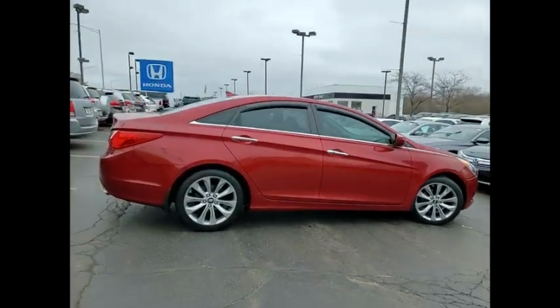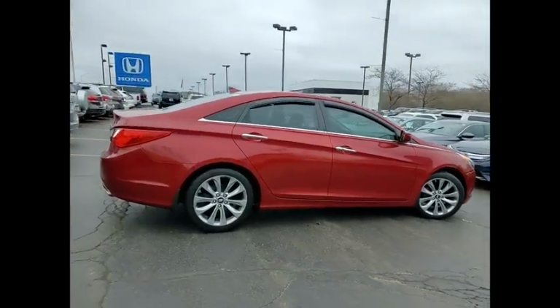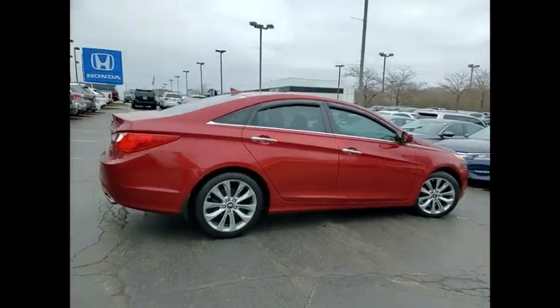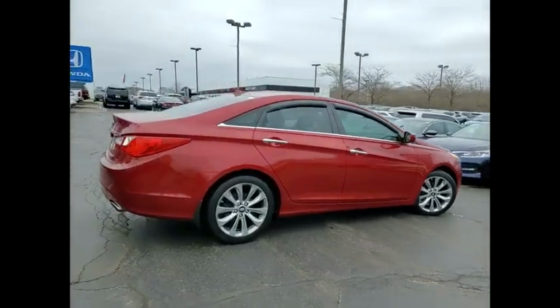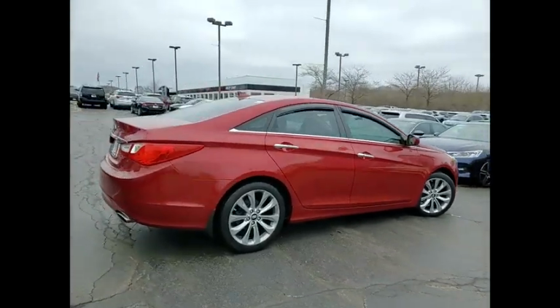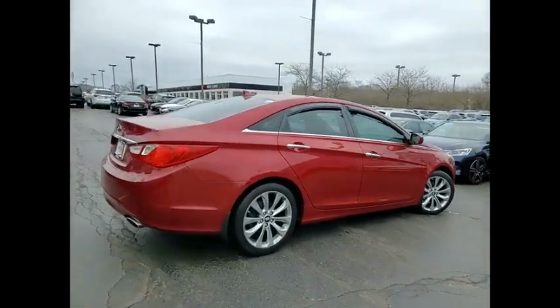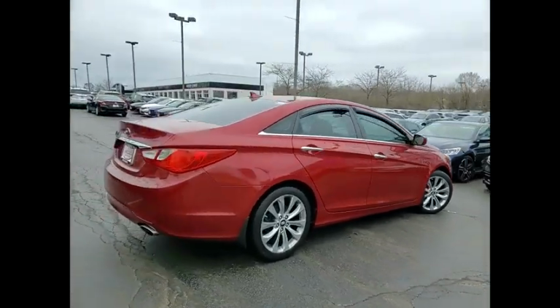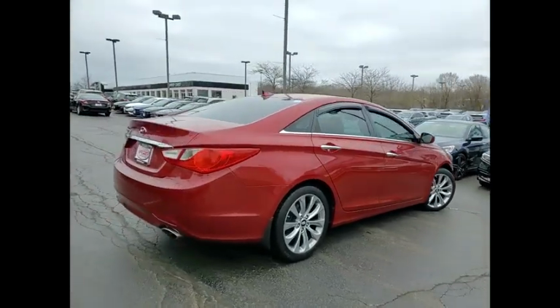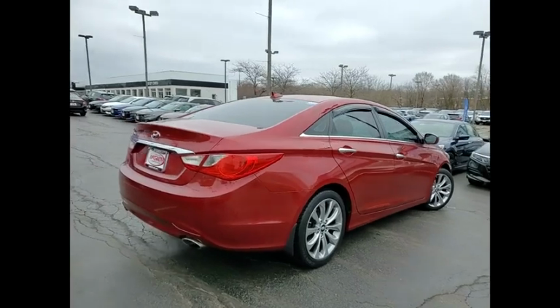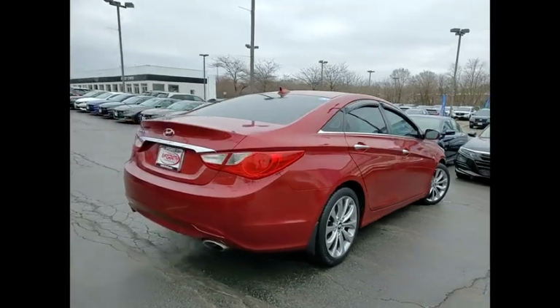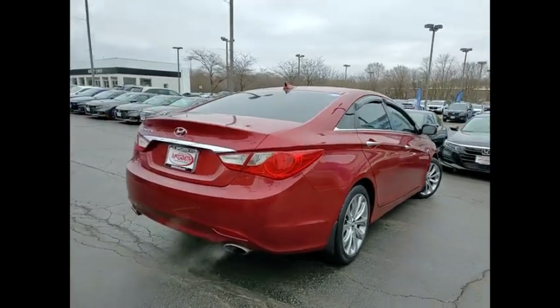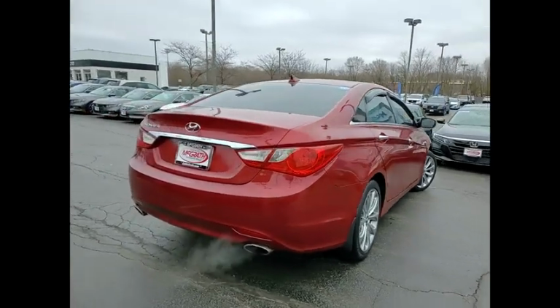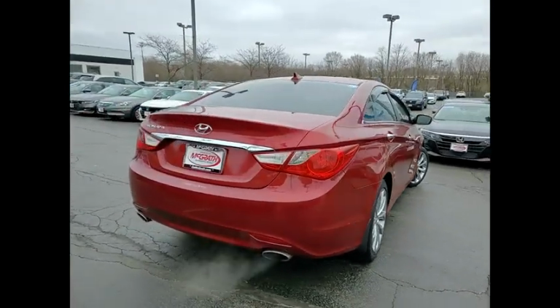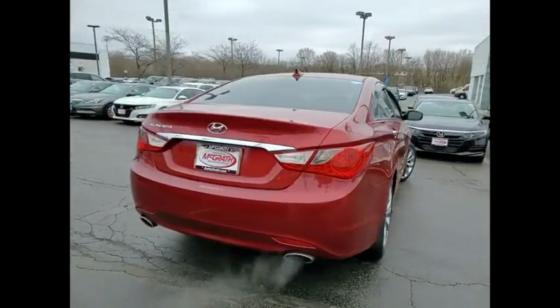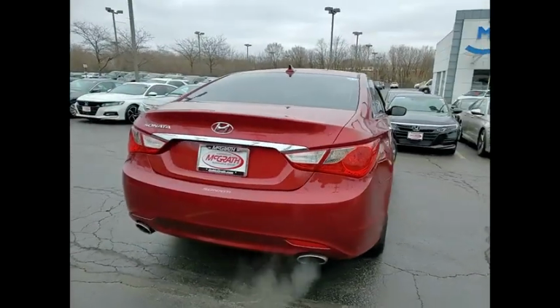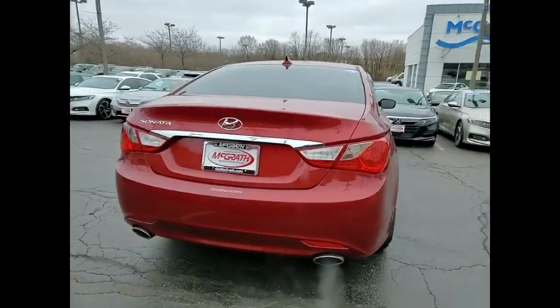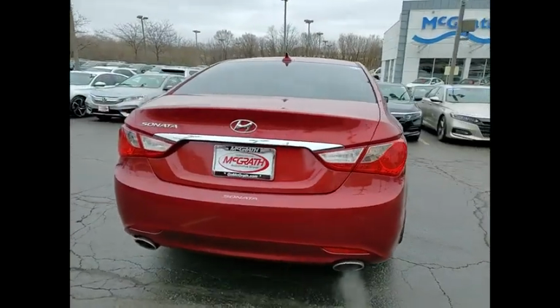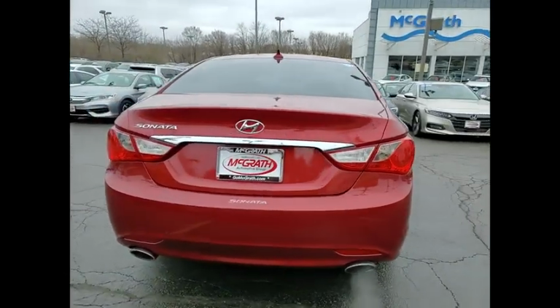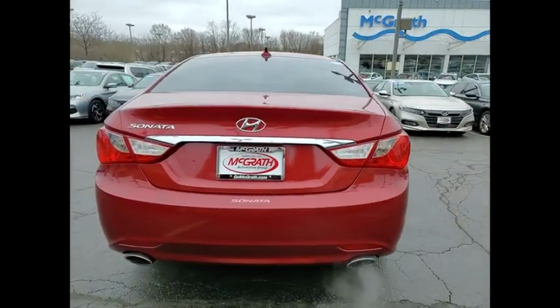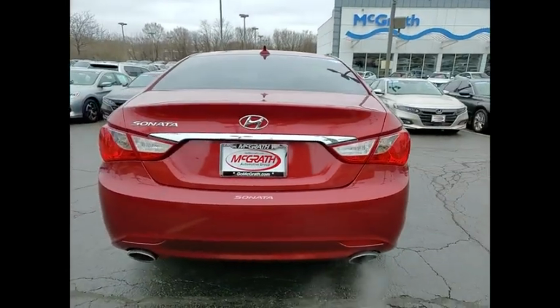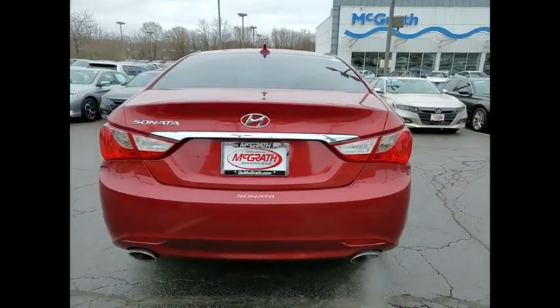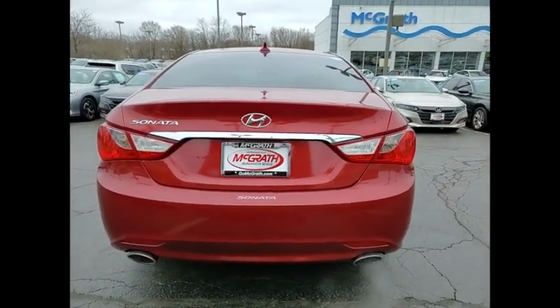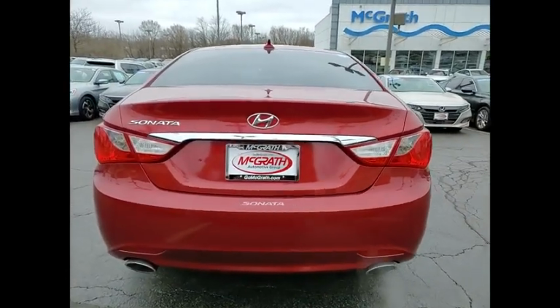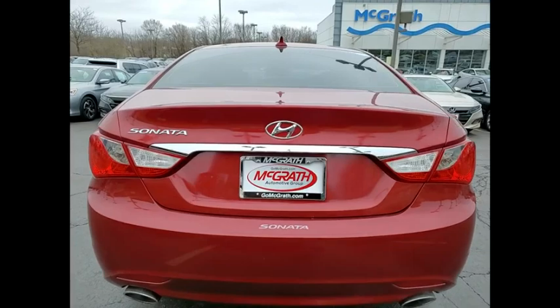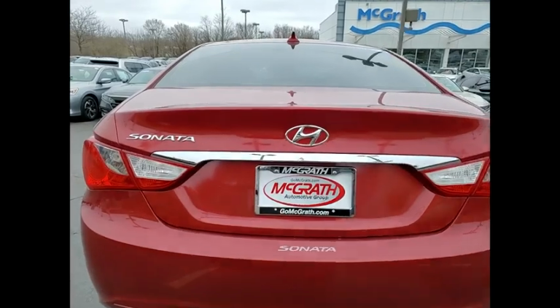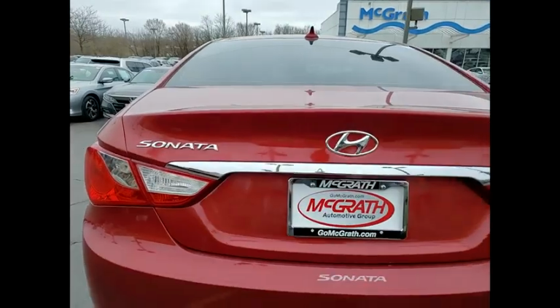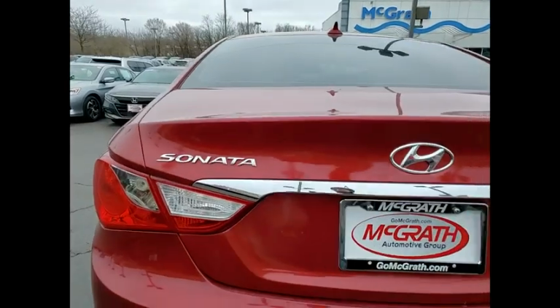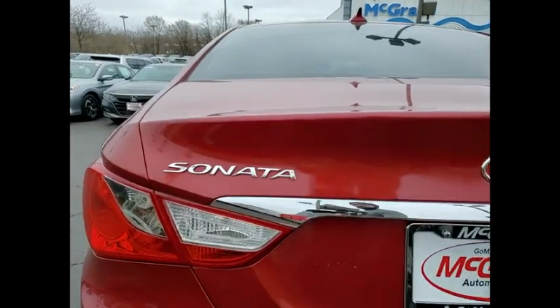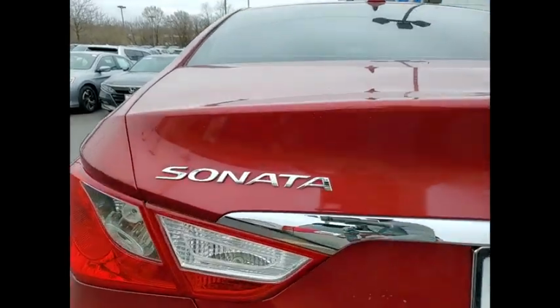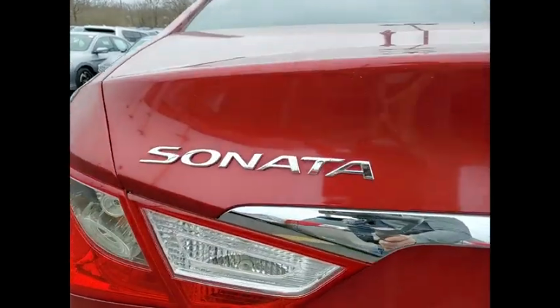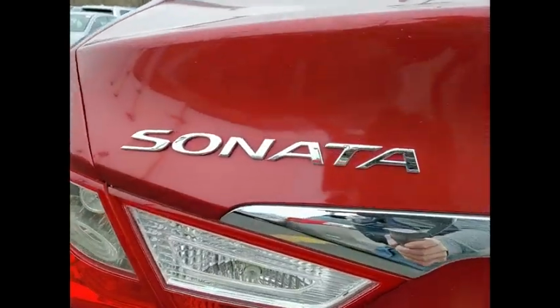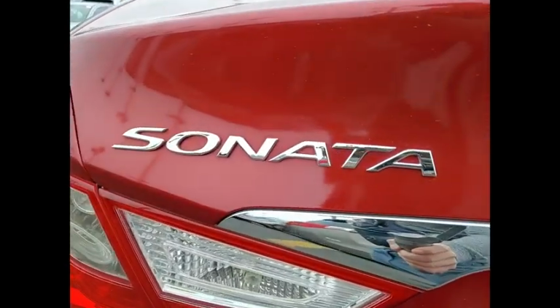Don't forget the exterior corrosion protection — a 14-step roto-dip system that provides unmatched protection for your Sonata. This vehicle has less than 50,000 miles.